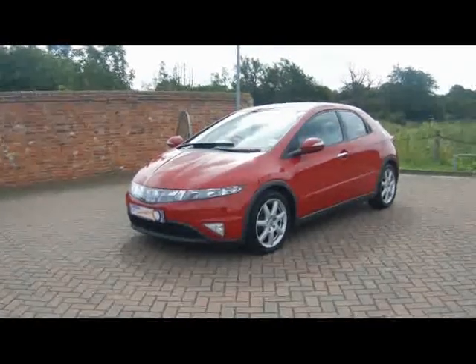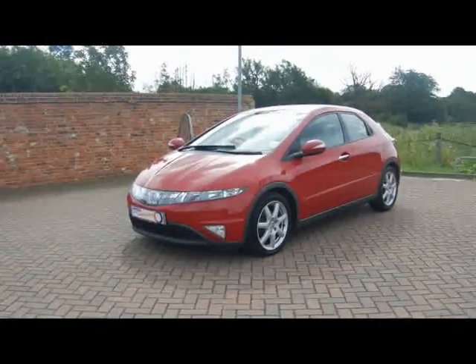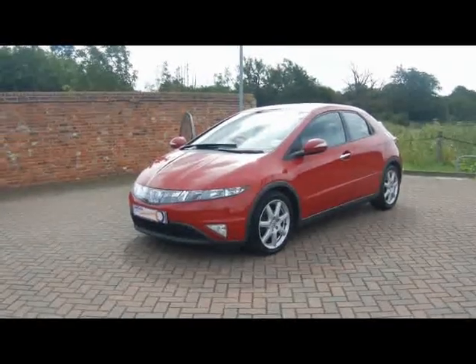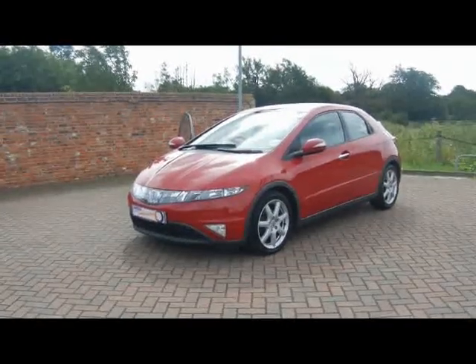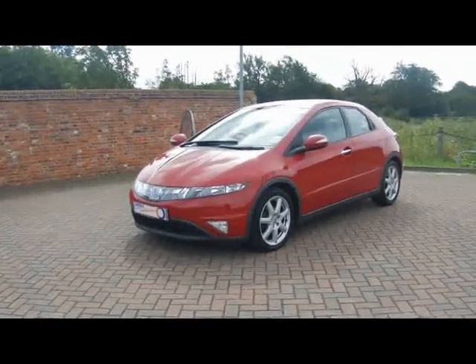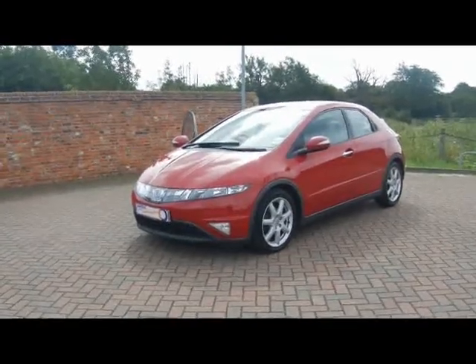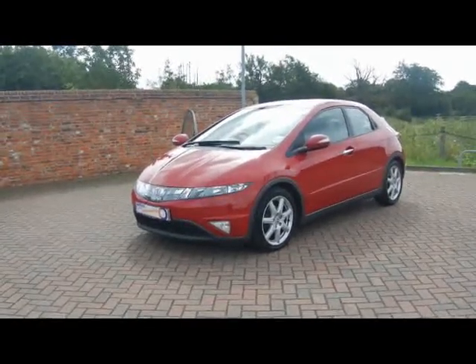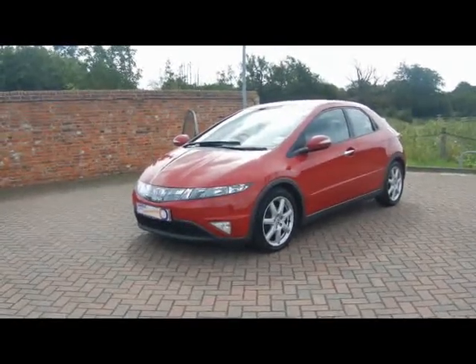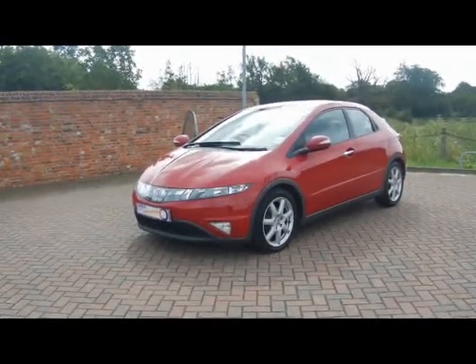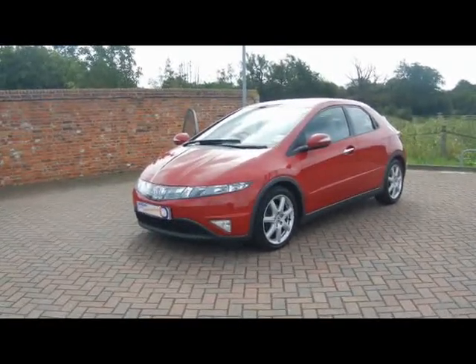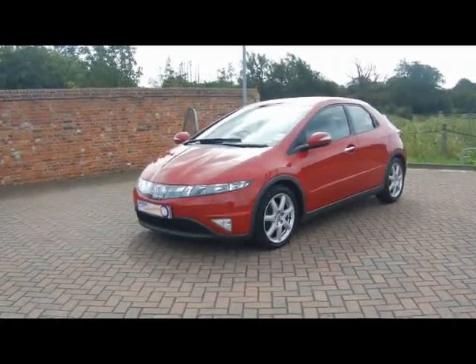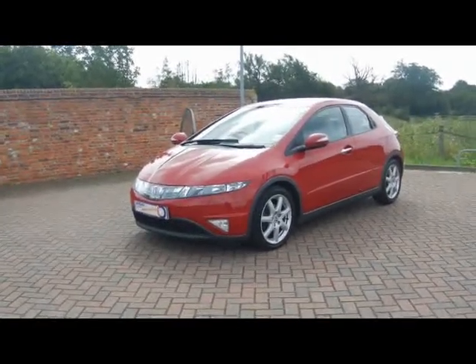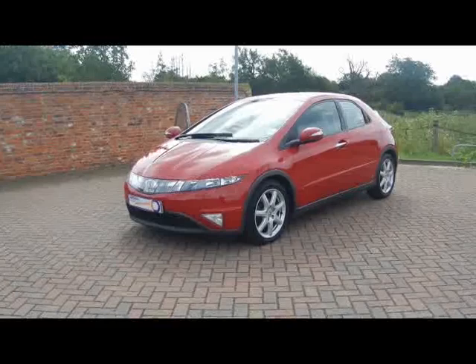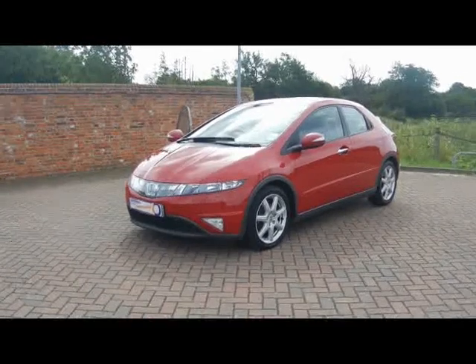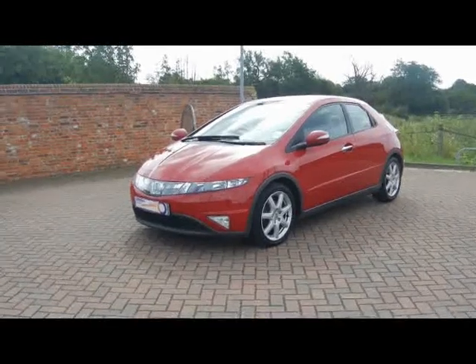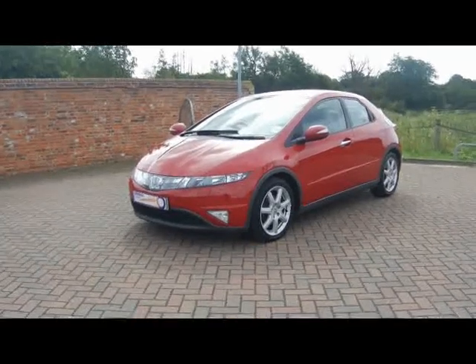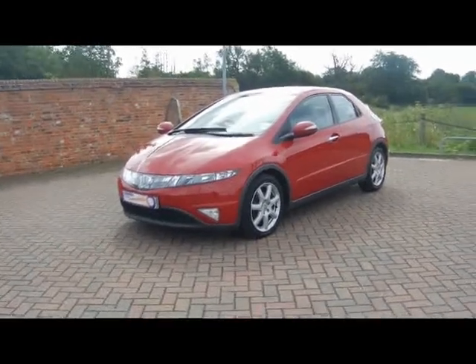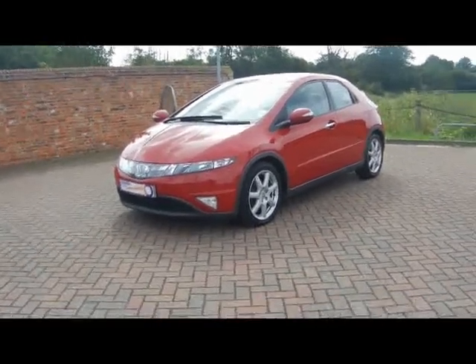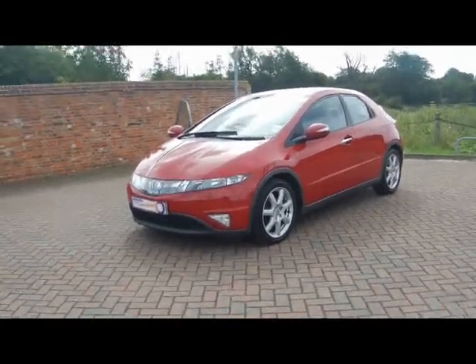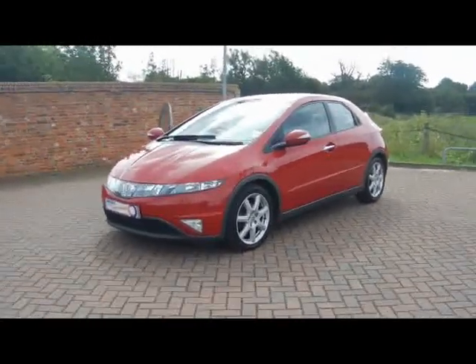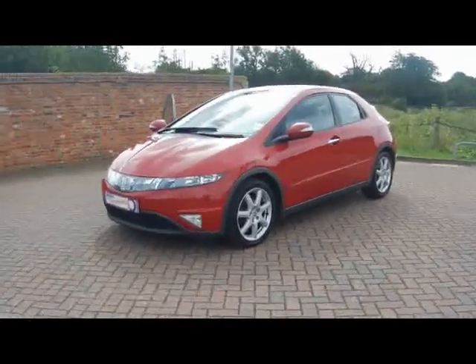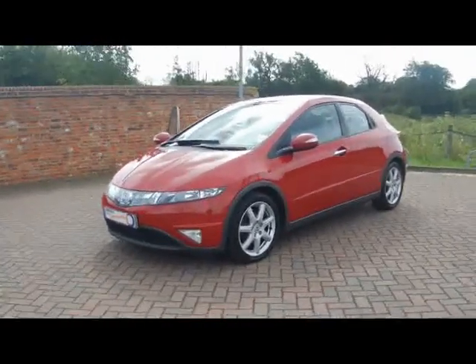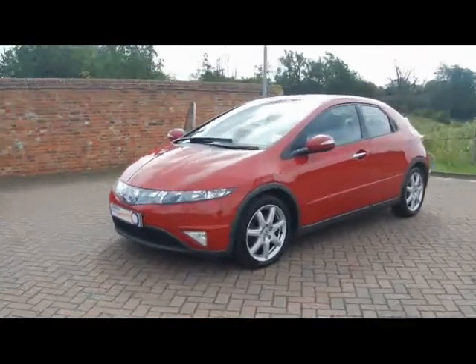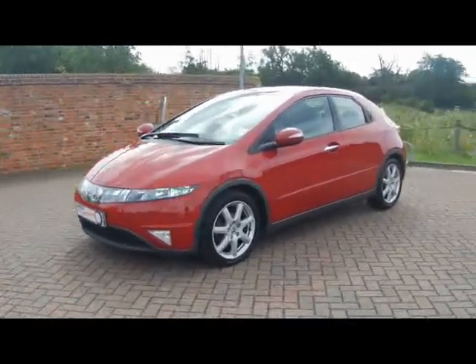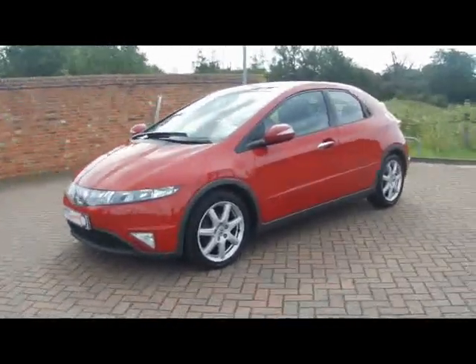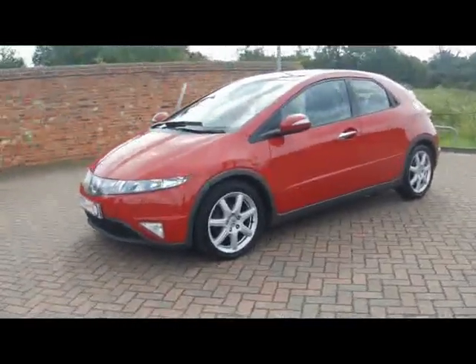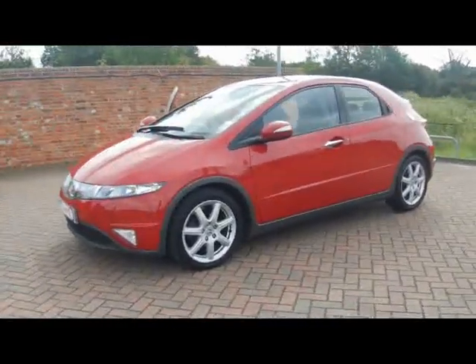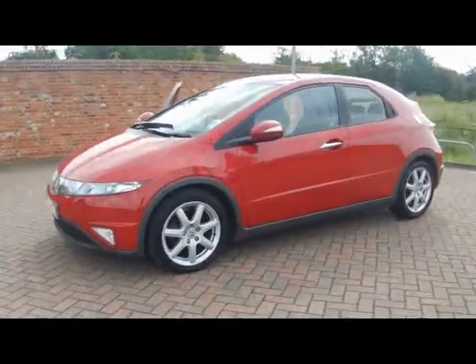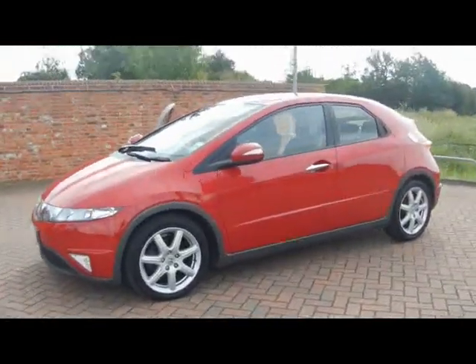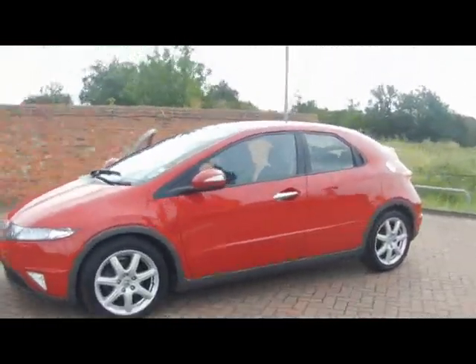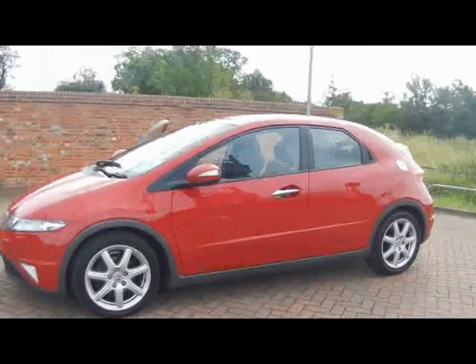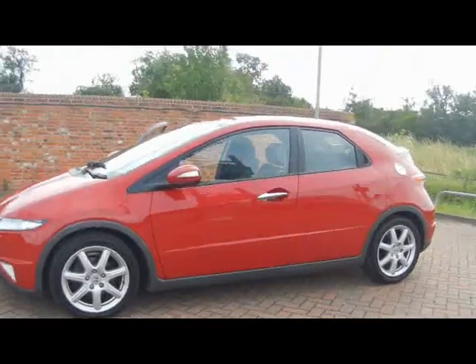Welcome to Imperial Cars. We have a 2008 Honda Civic Sport 2.2 diesel. We'll show you a quick tour around the car to highlight some features and take a look at the condition as well.